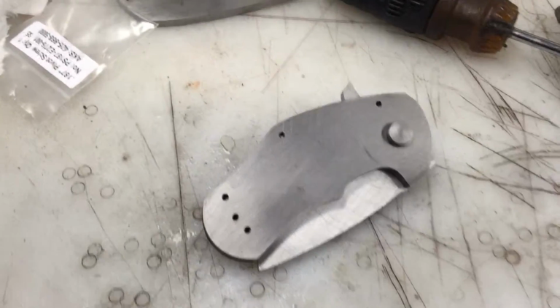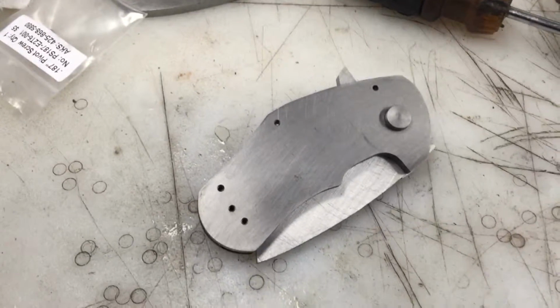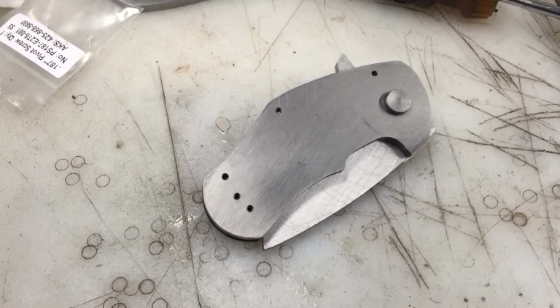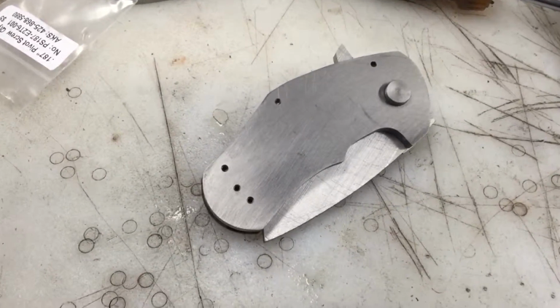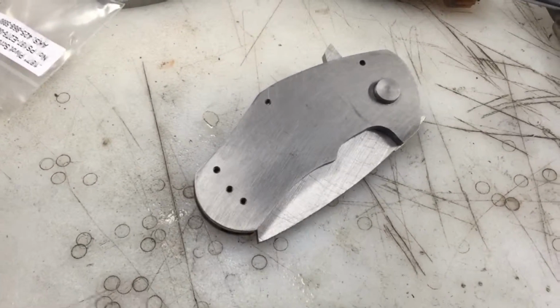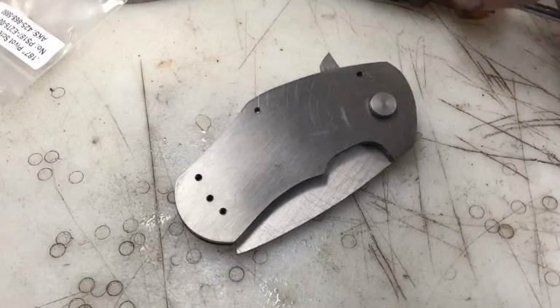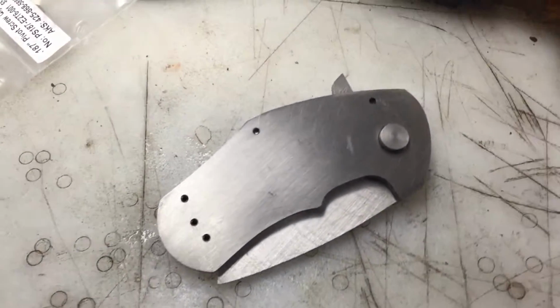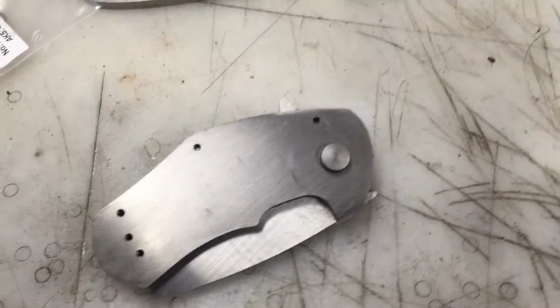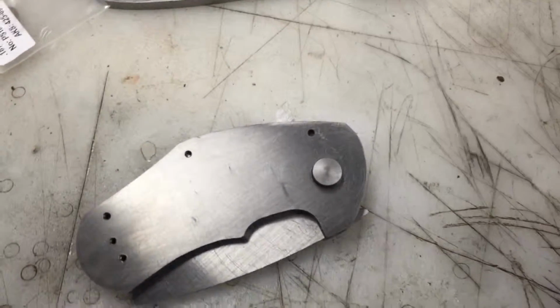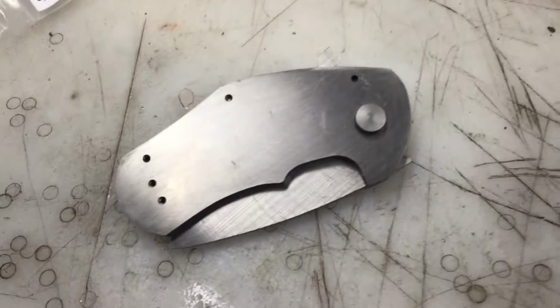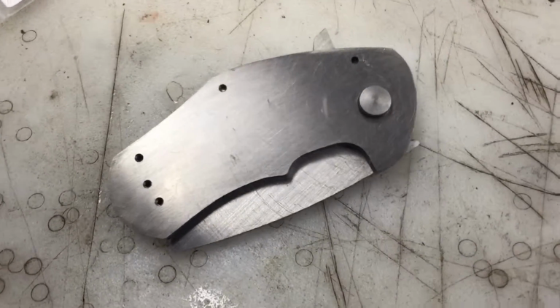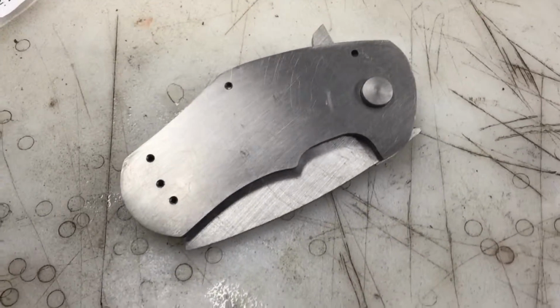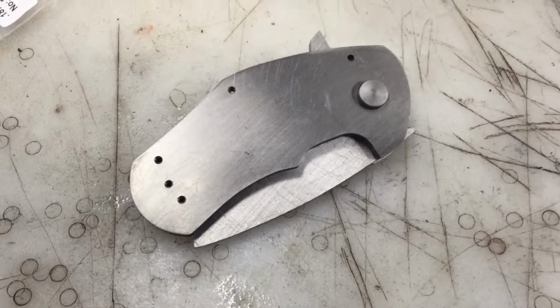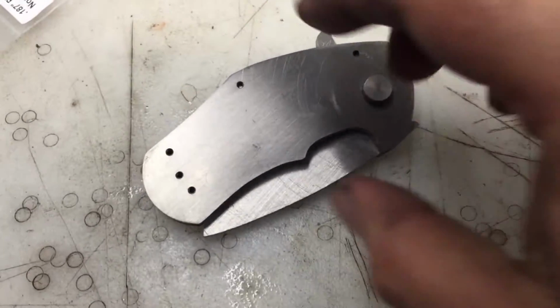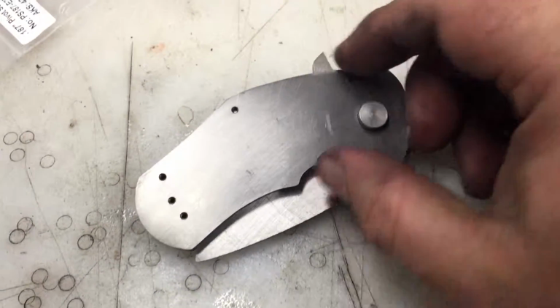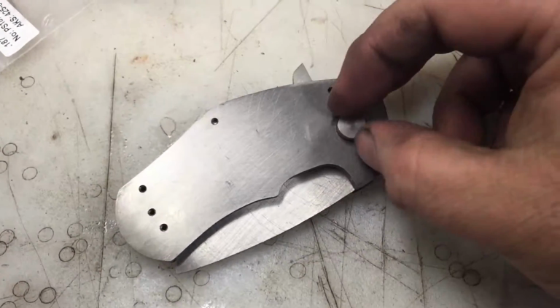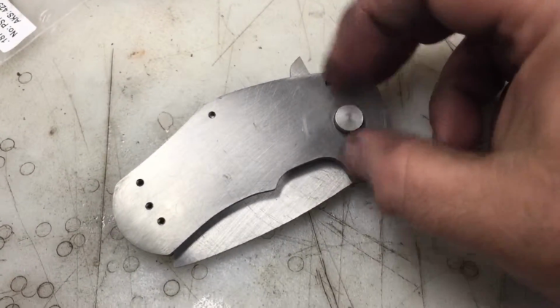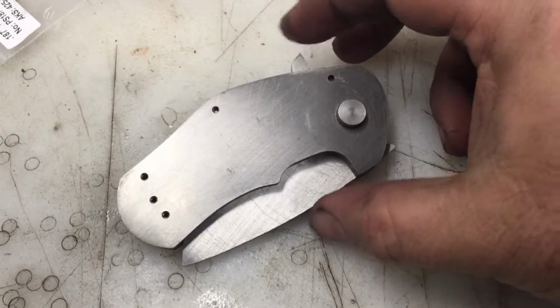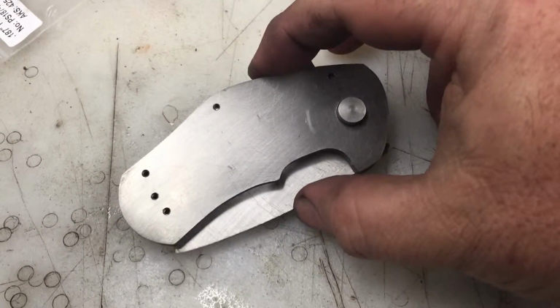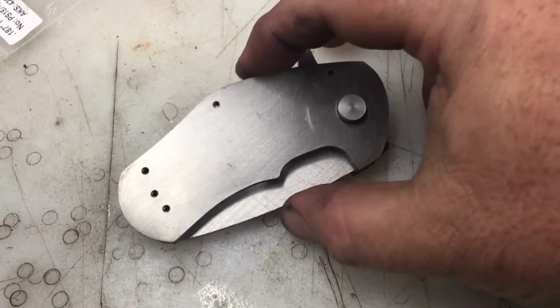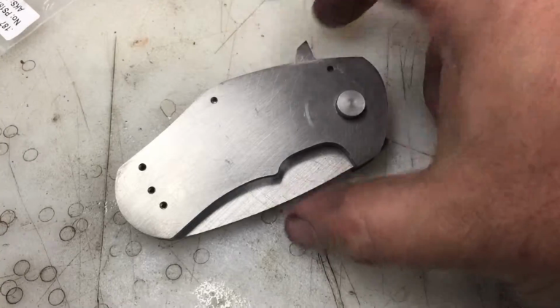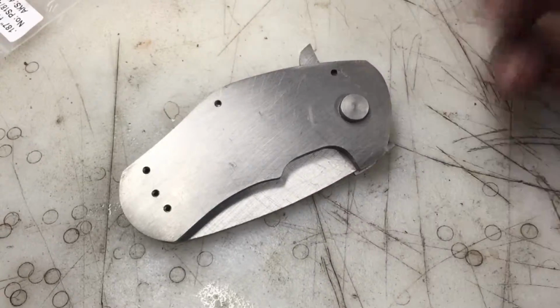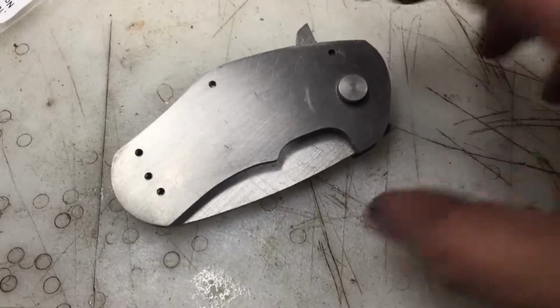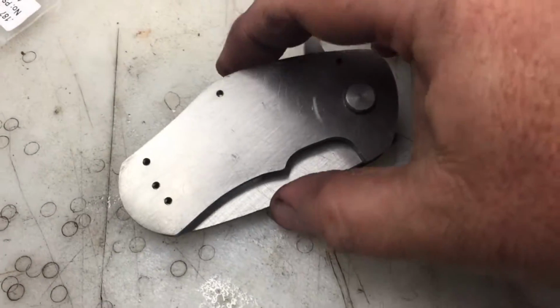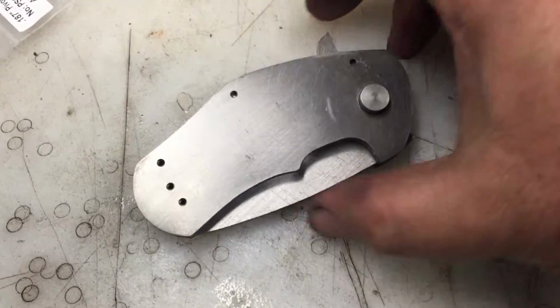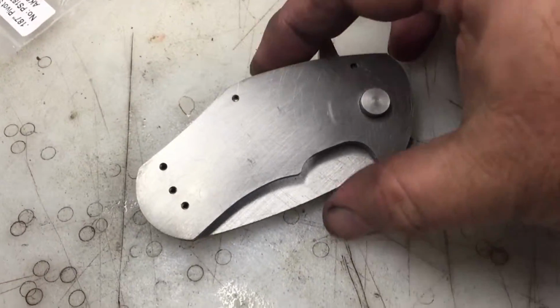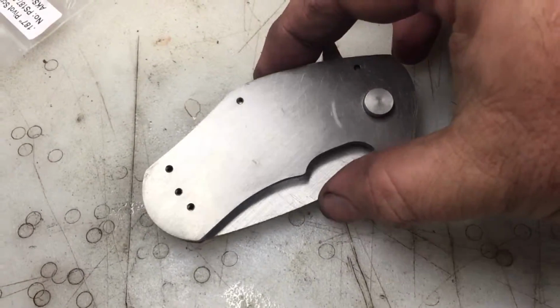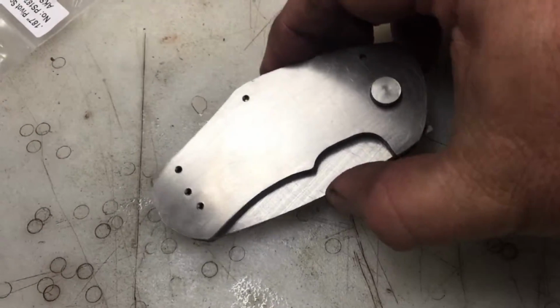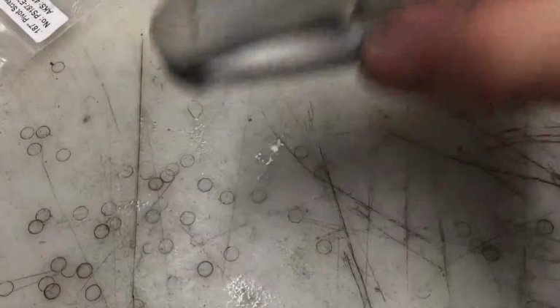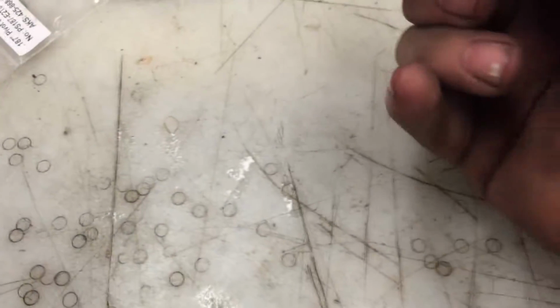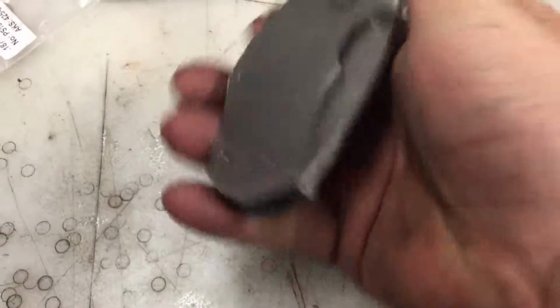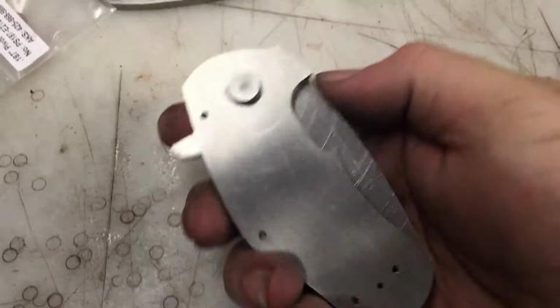I want to do a little sneak peek of my first frame lock. This will be the lock side. The pivots I ordered, the heads were too big, so I need to grind those down or order some more or whatever. It's just a work in progress.